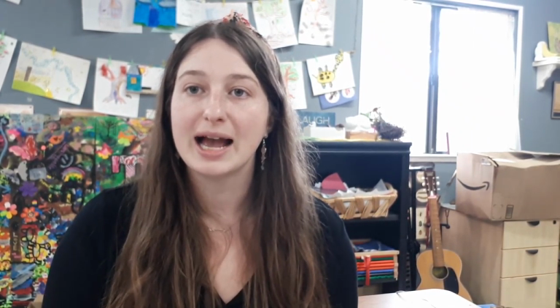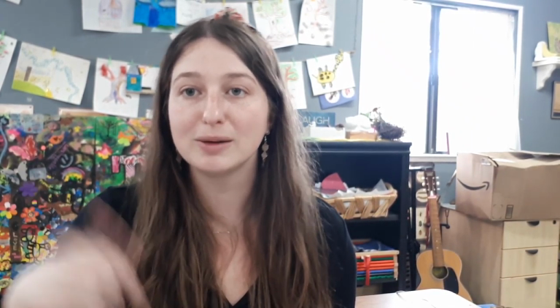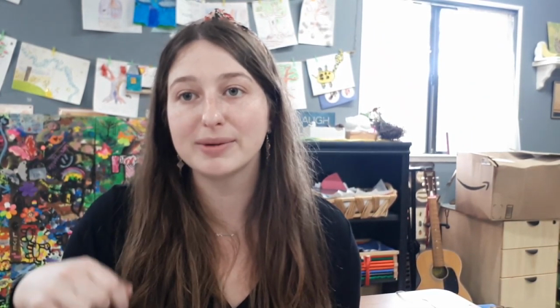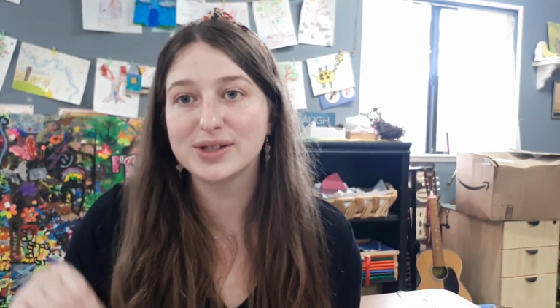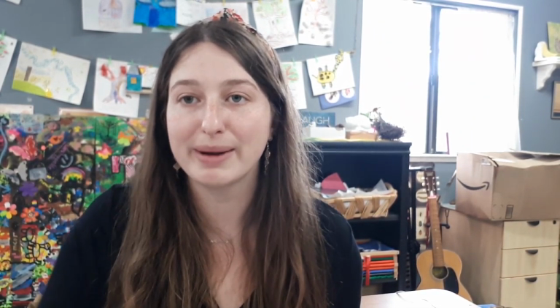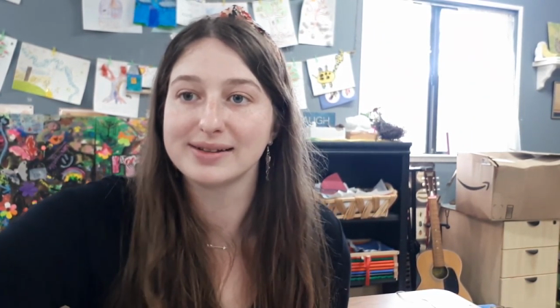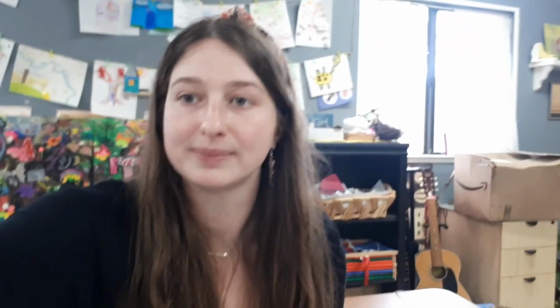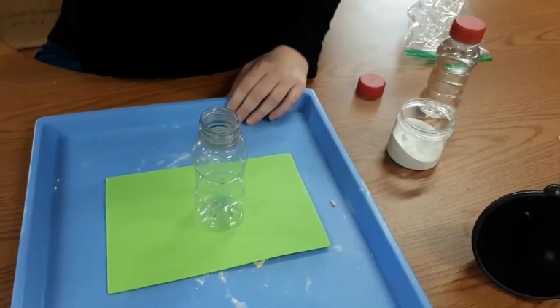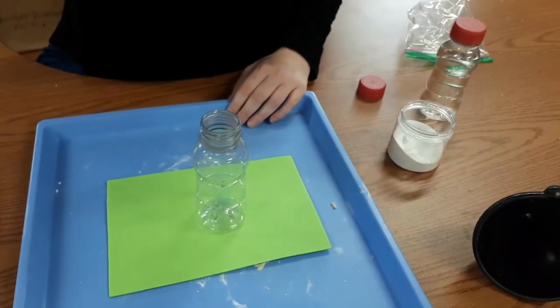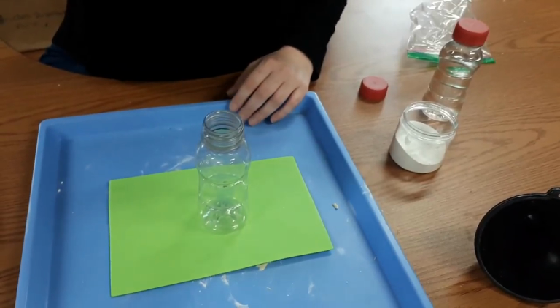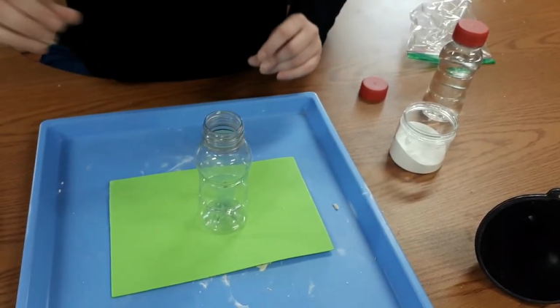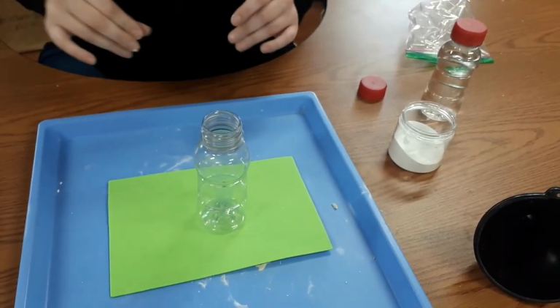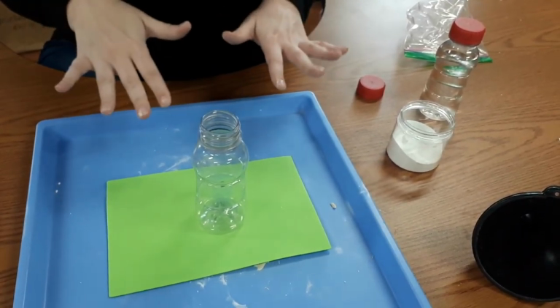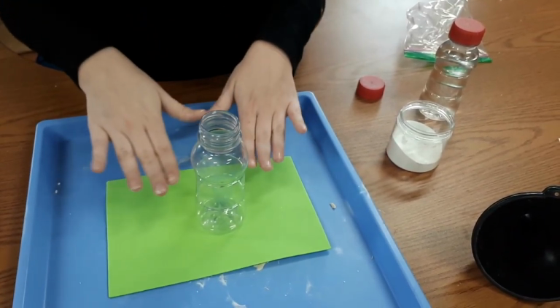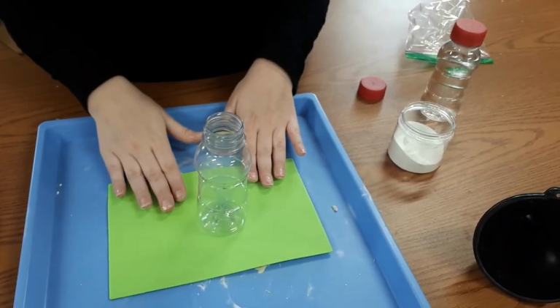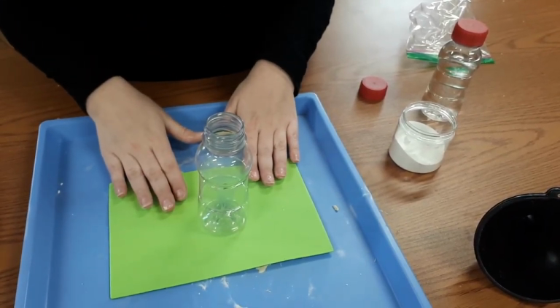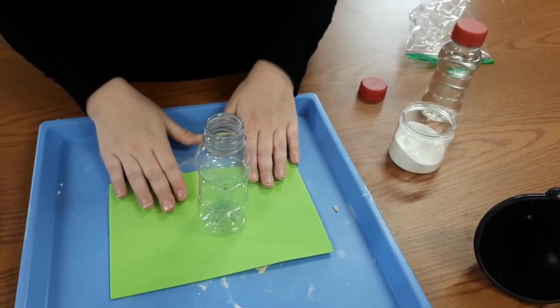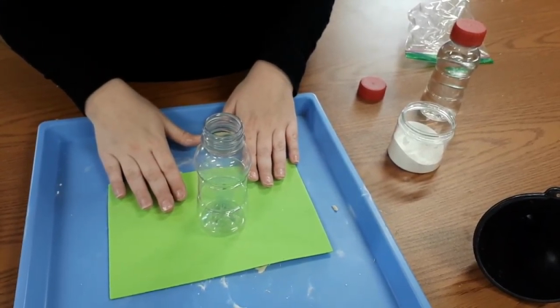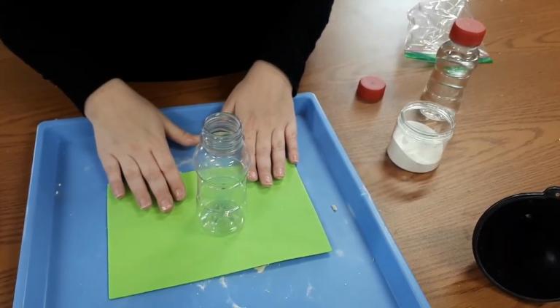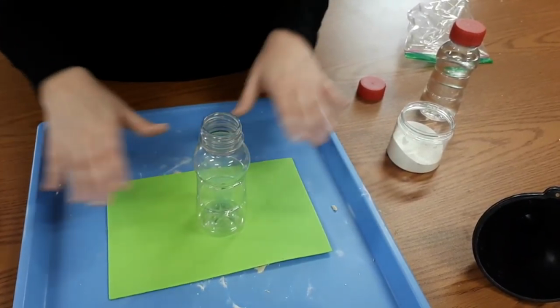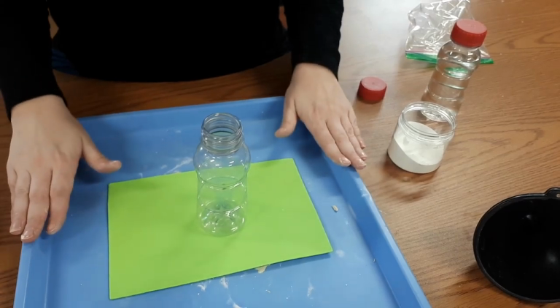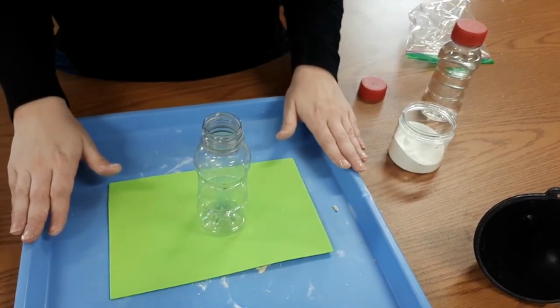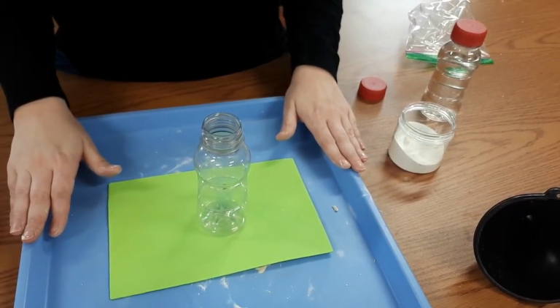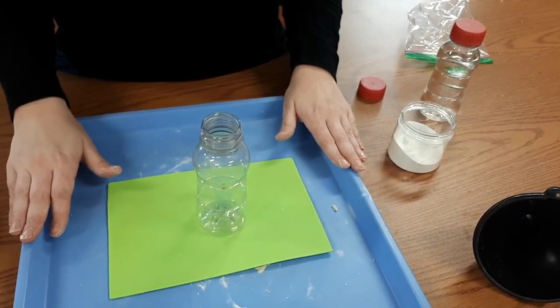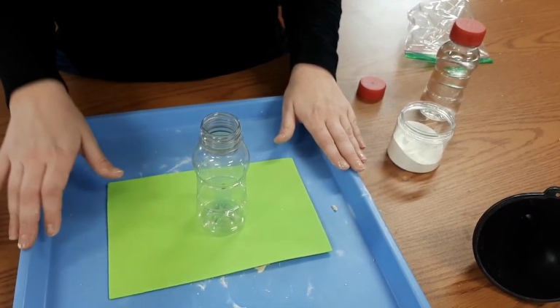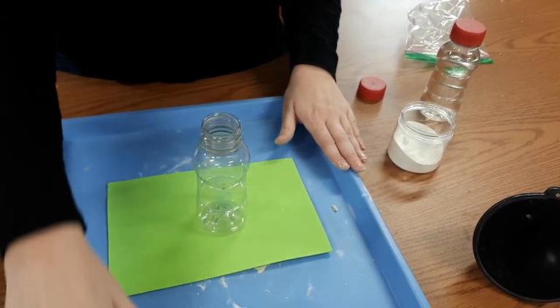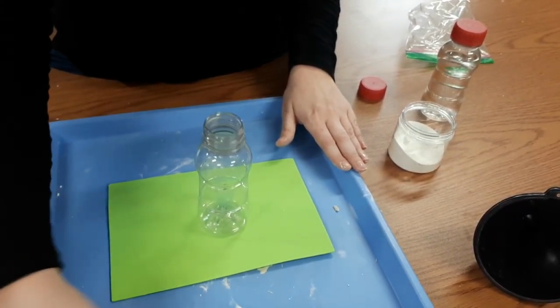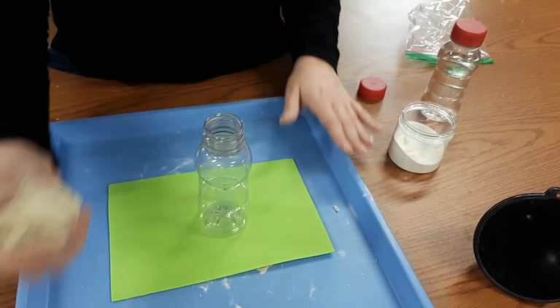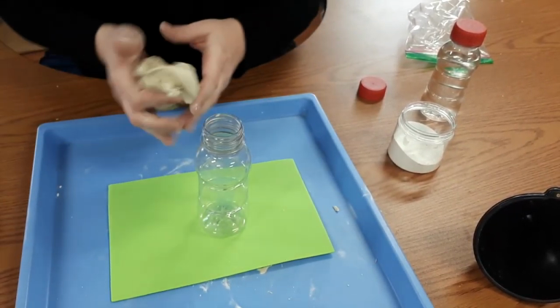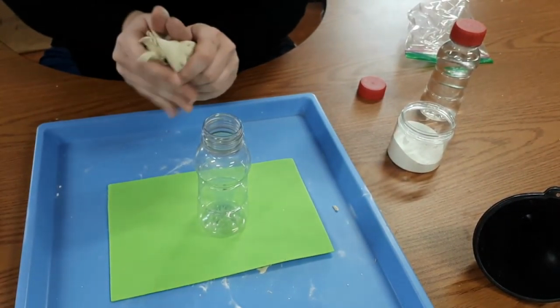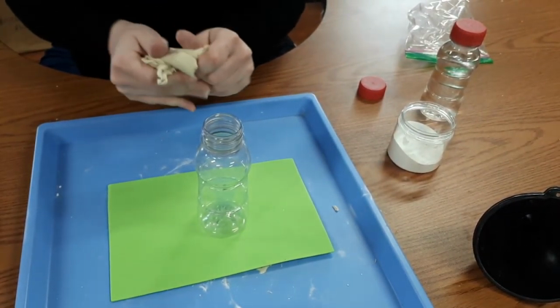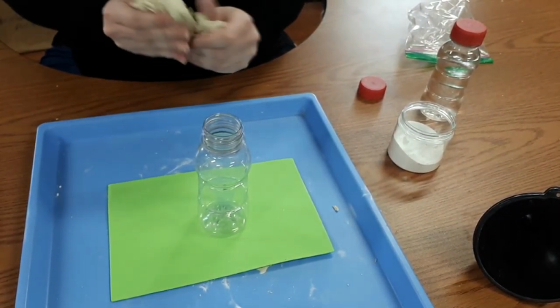I'm going to tilt my camera down so you can see my hands. So just like you can see, I've got my little piece of foam. I'm working on a craft tray because this is a messy project, and now I'm just going to start with my clay.